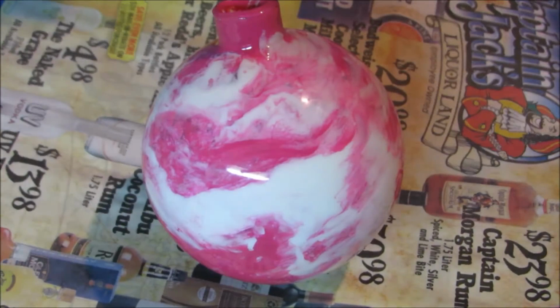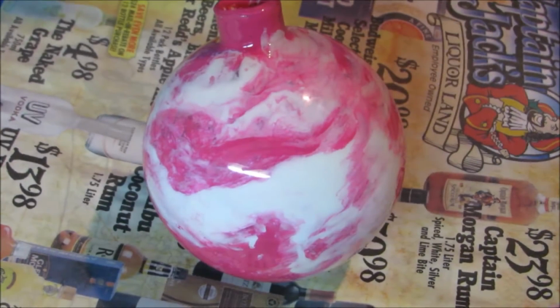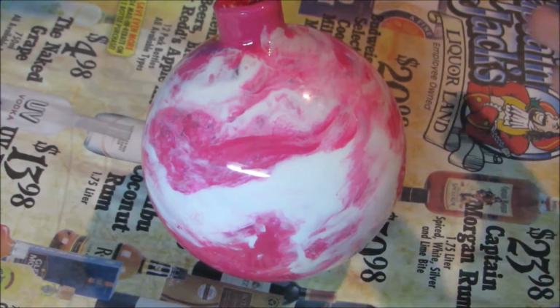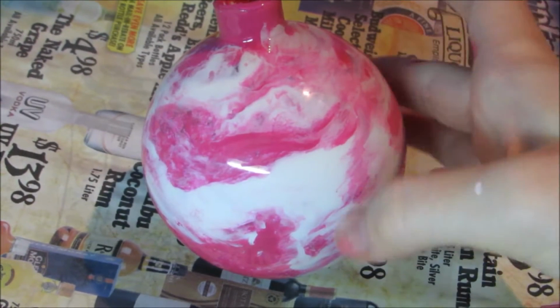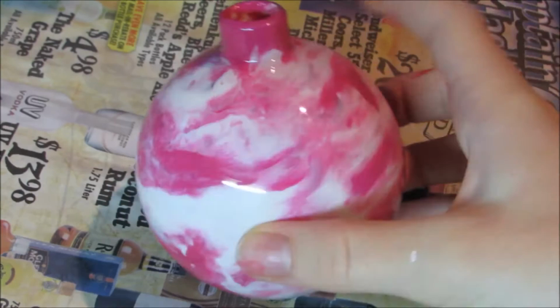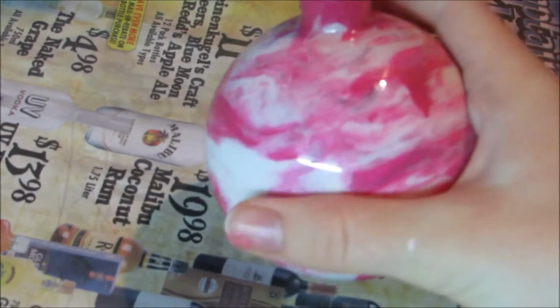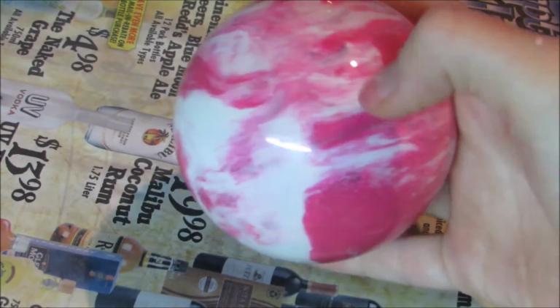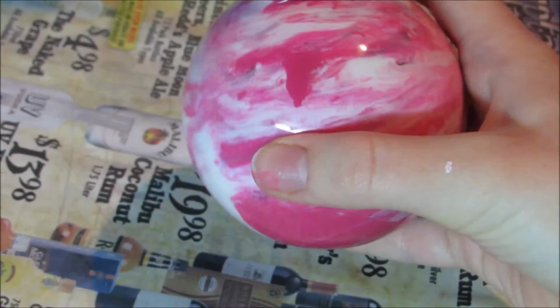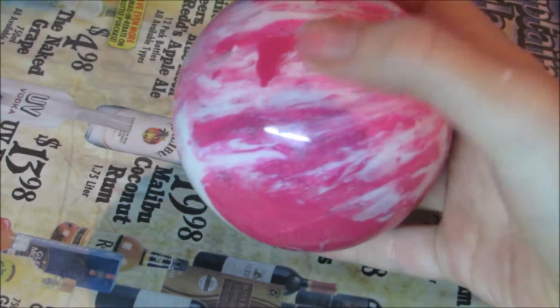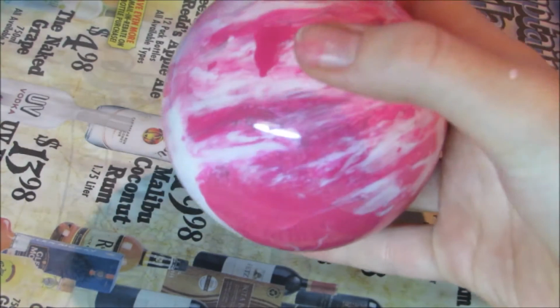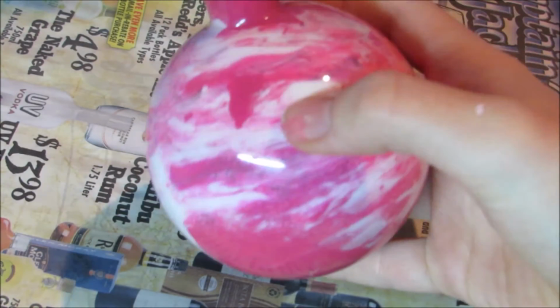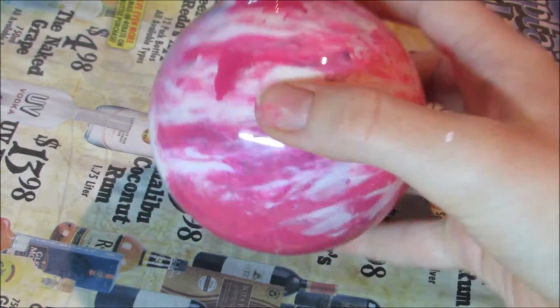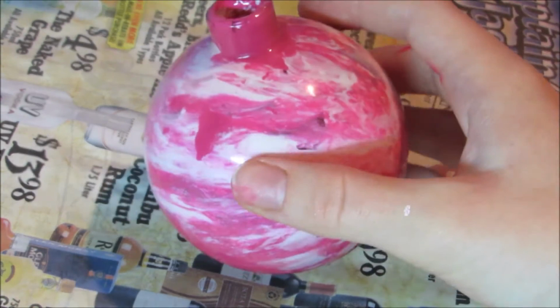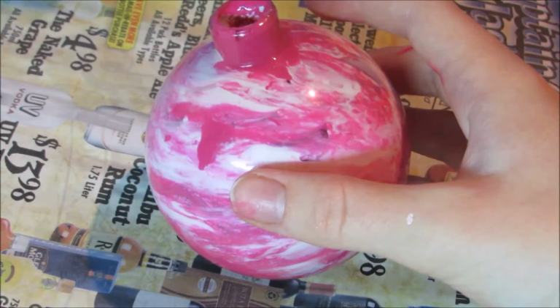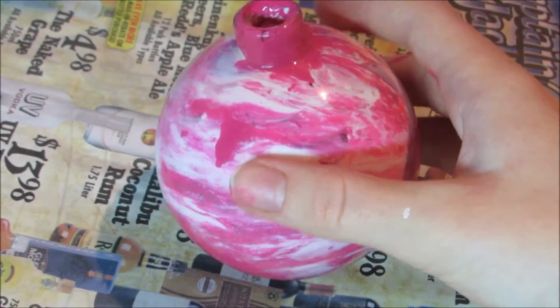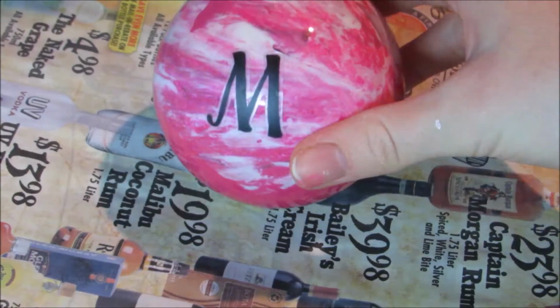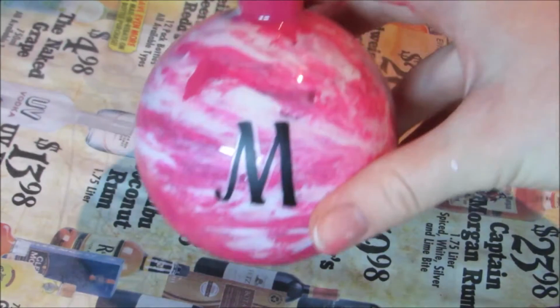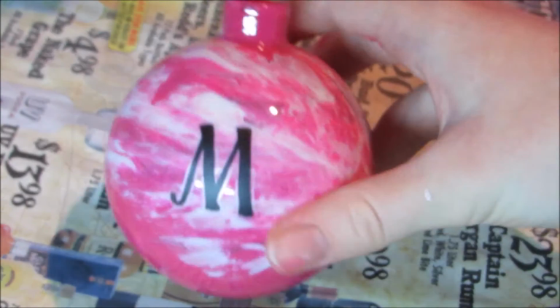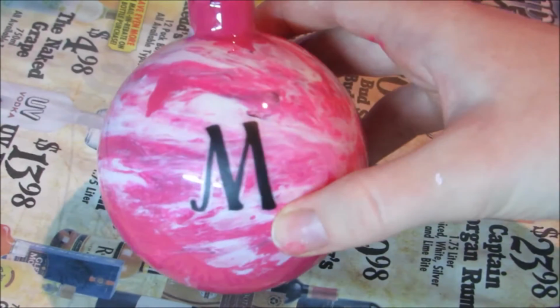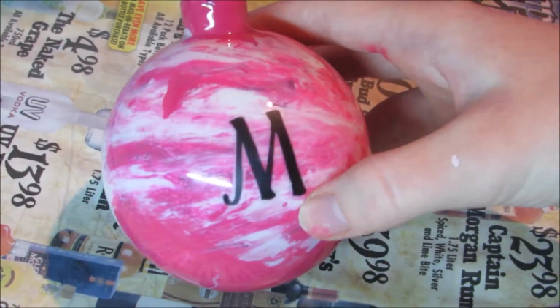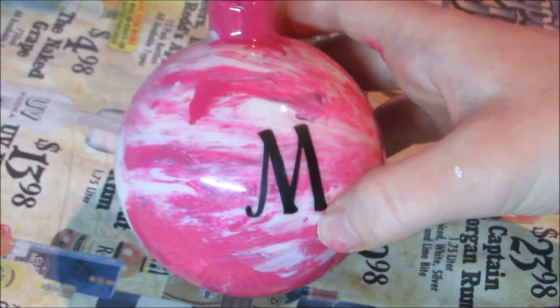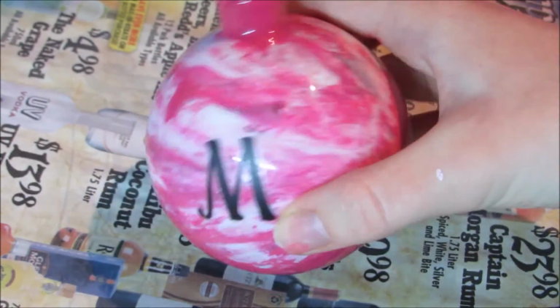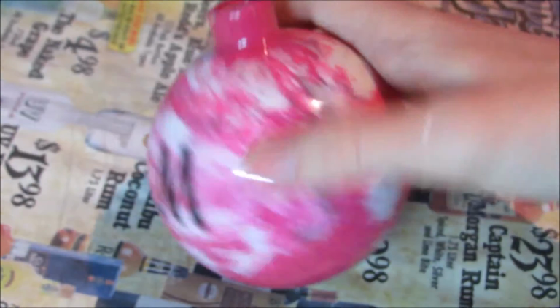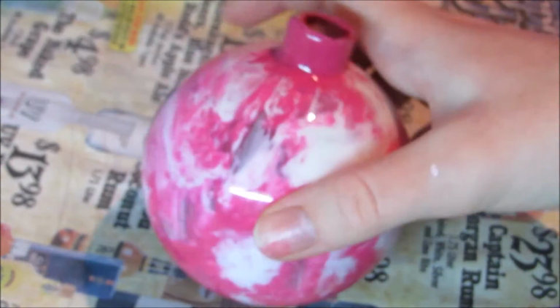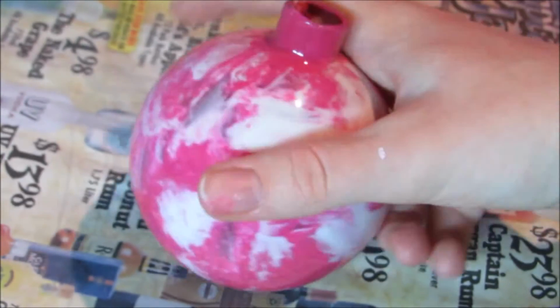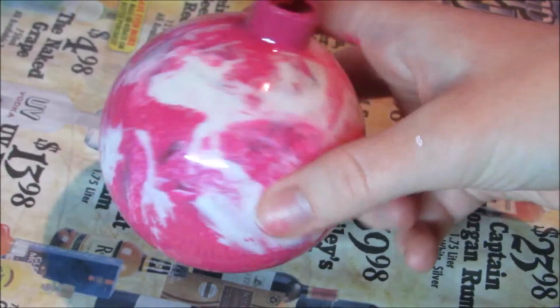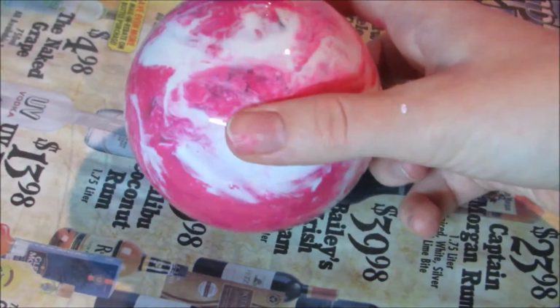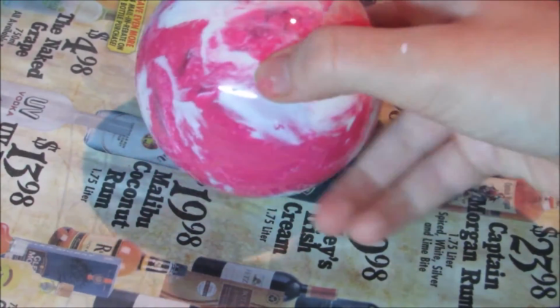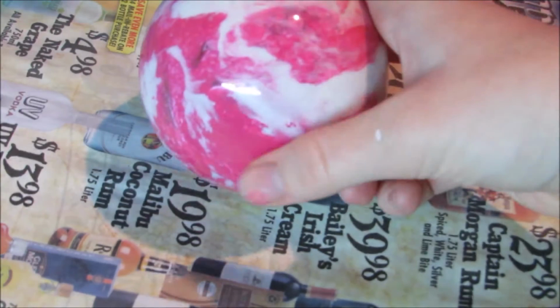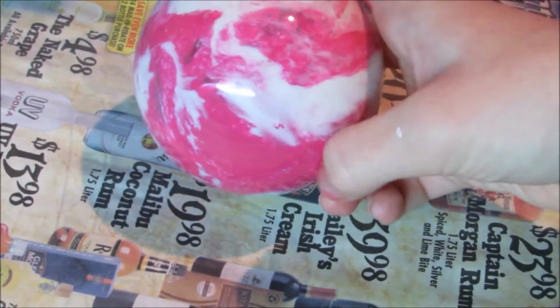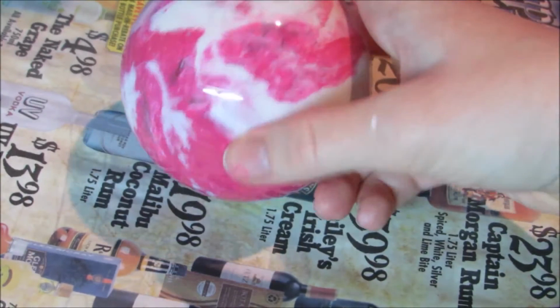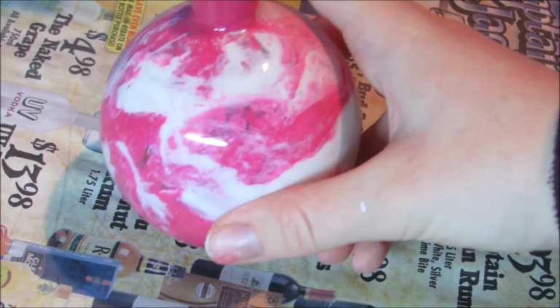On the front I'm going to put the initial of the person who I'm giving this ornament to — the first letter of their name. Here's what it looks like with the sticker on, and then I'm going to put the year, and you can put who it's from on the back if you would like.